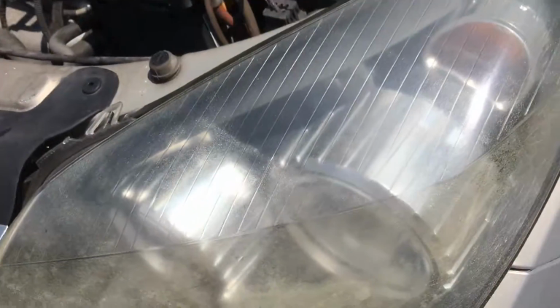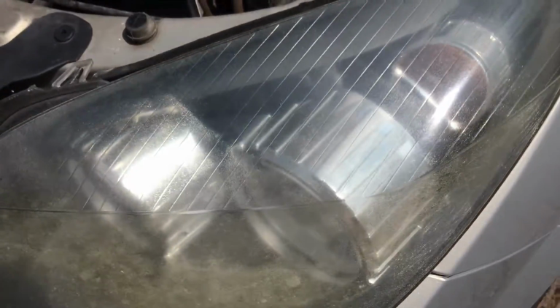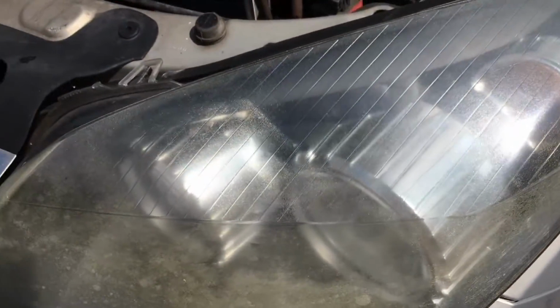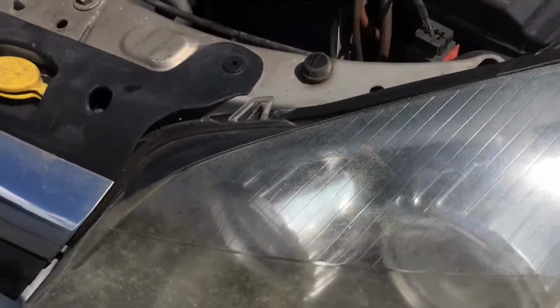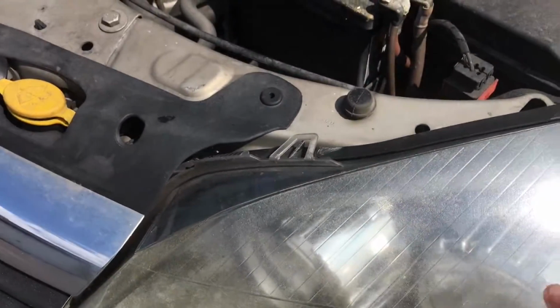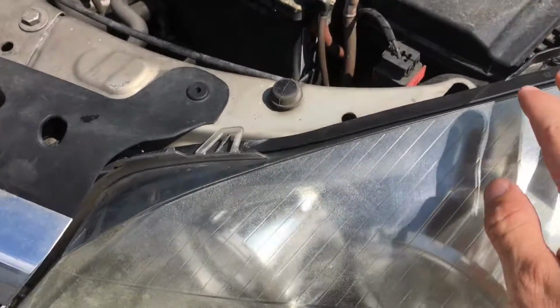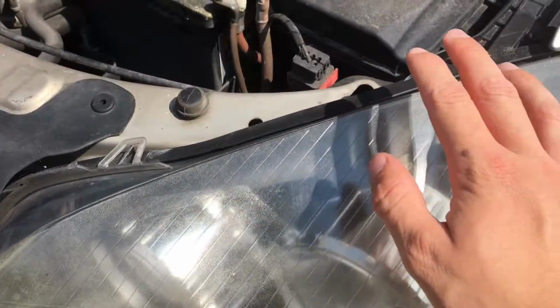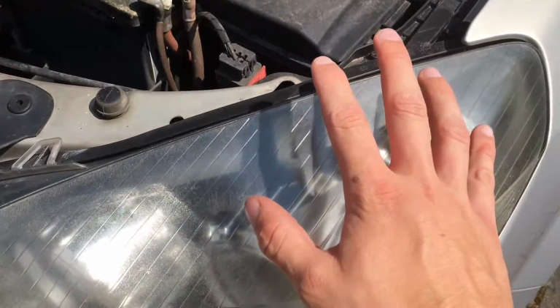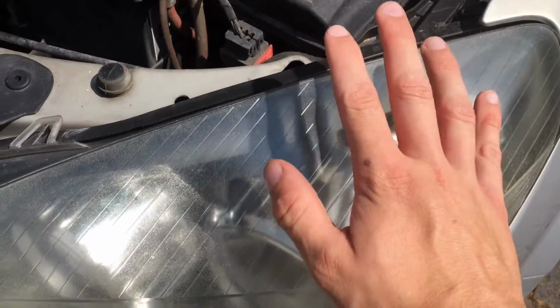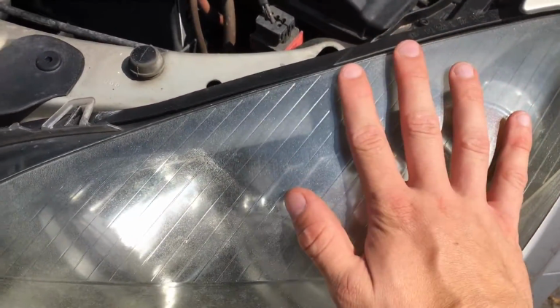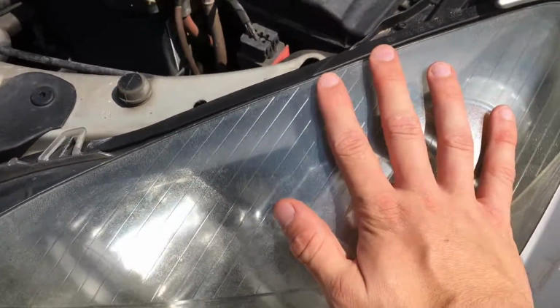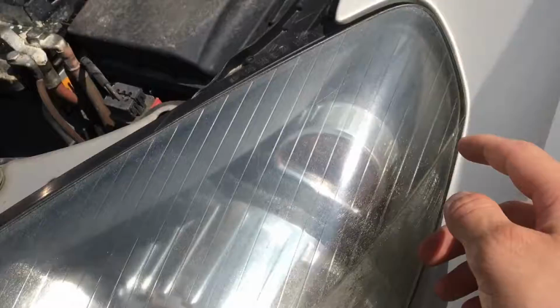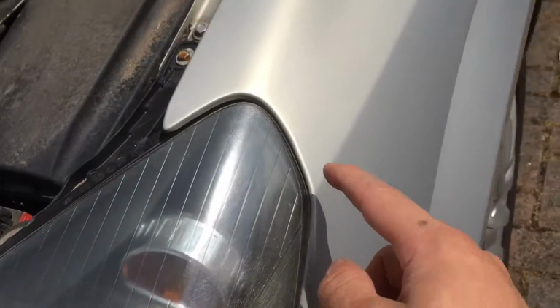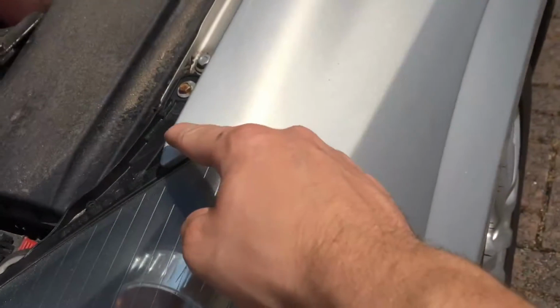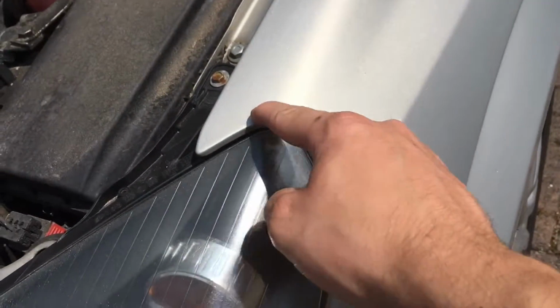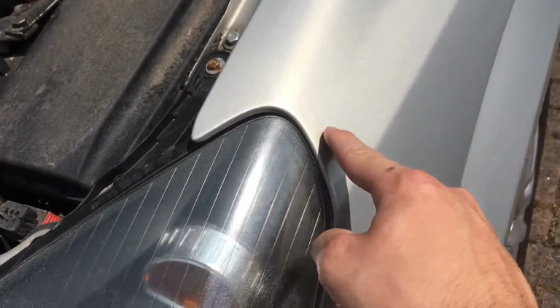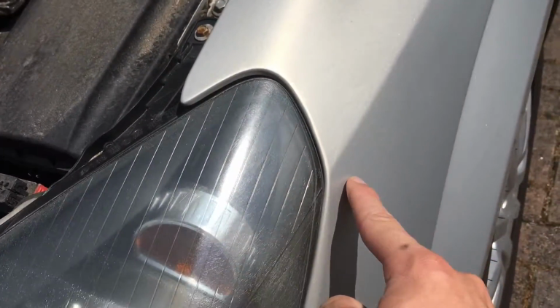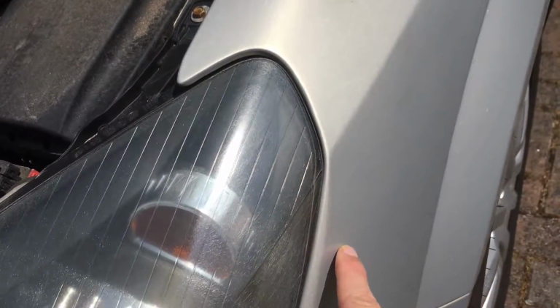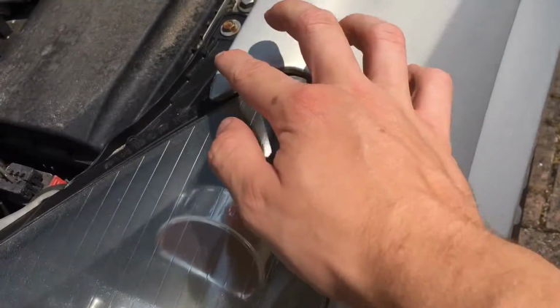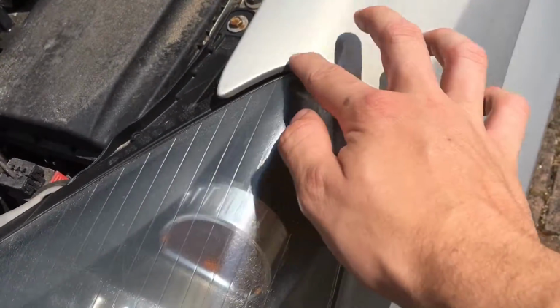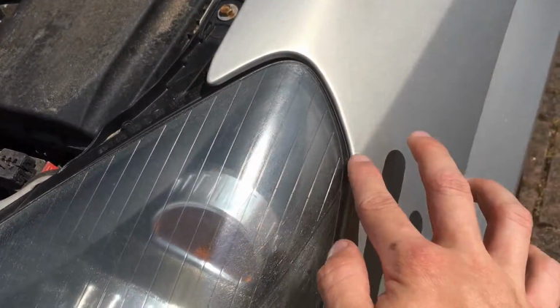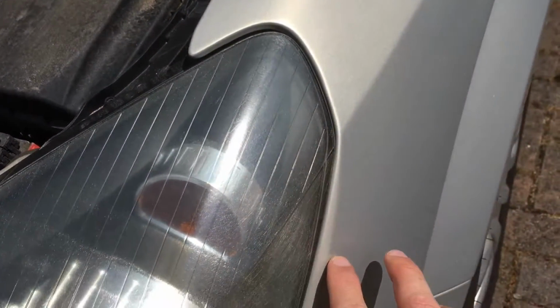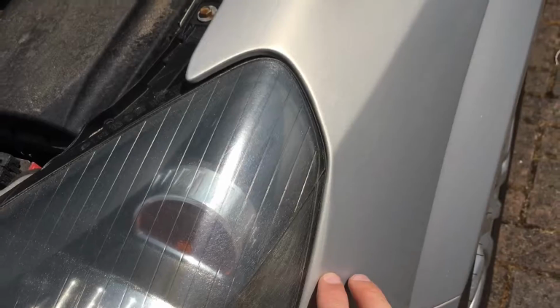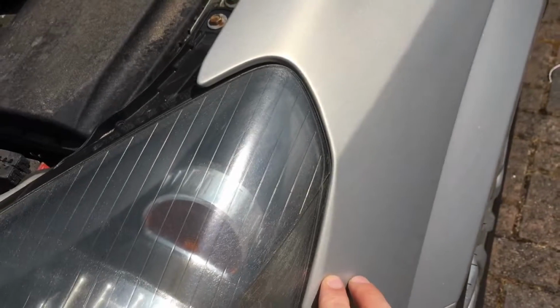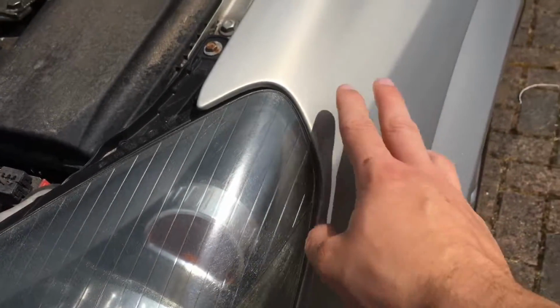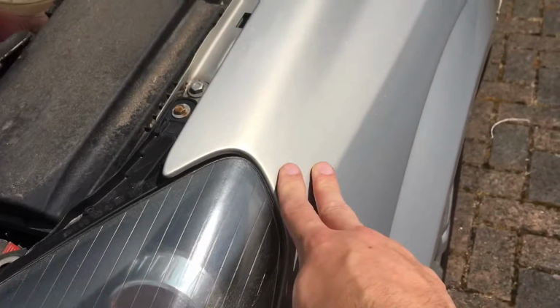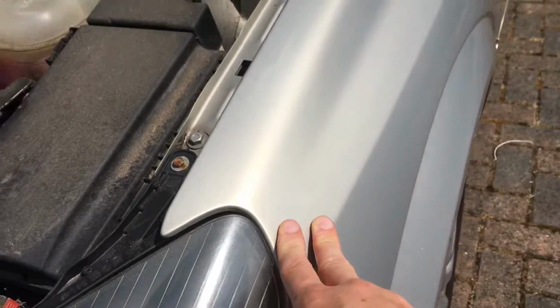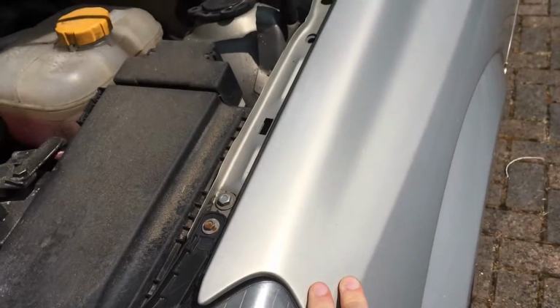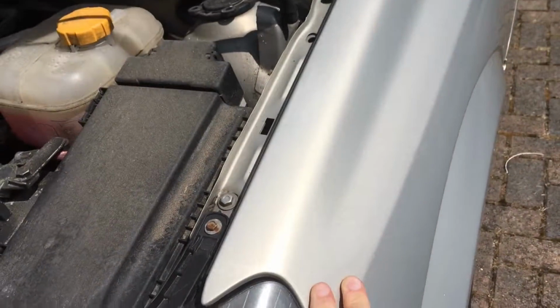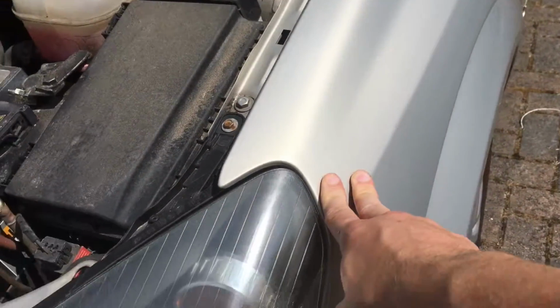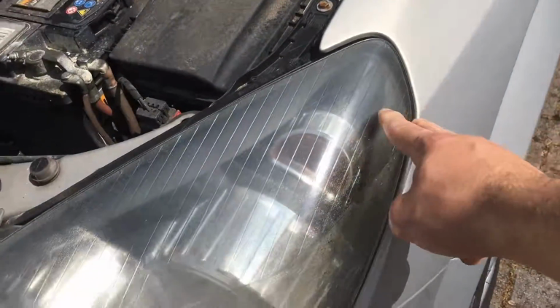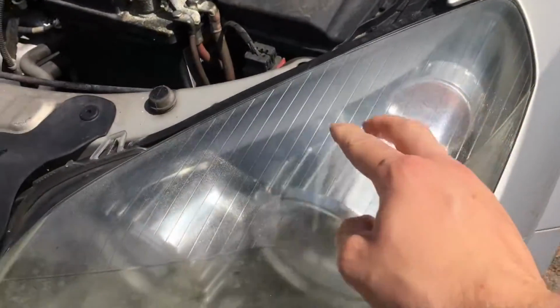In some cases, what you might want to do is take the headlight out, though I'm not going to do that. You also want to tape around the actual bodywork so you don't damage it, but I'm not too worried because this car is not brand new, and I'm comfortable with what I'm doing.